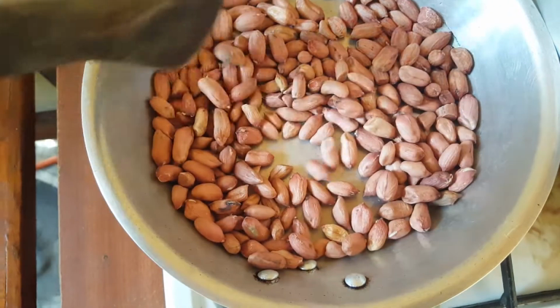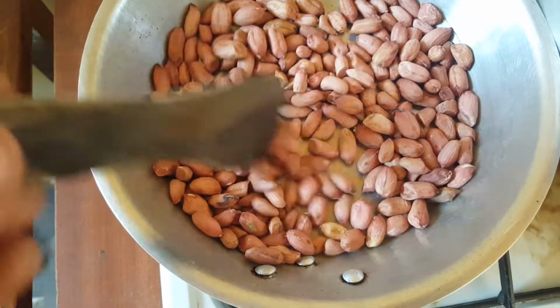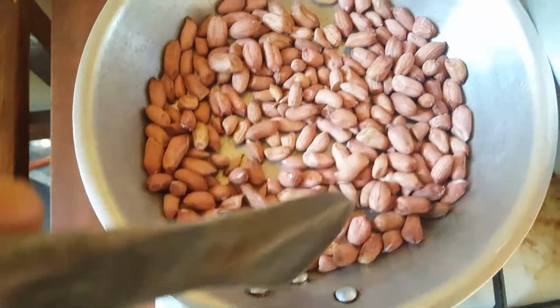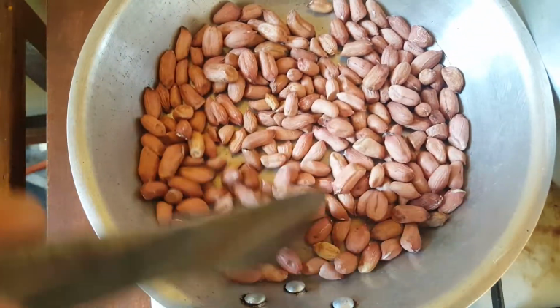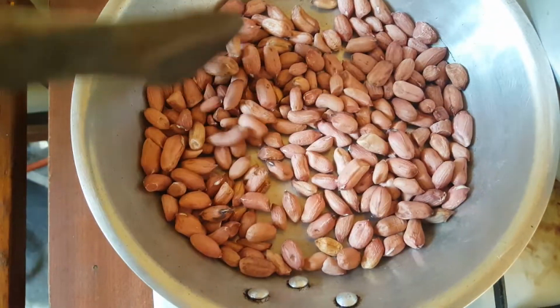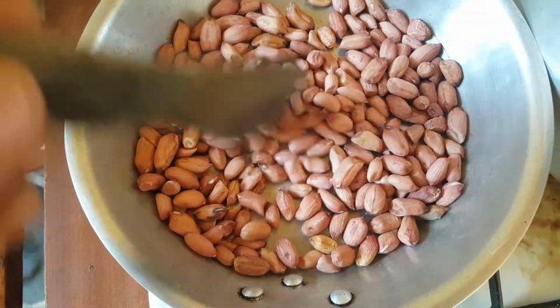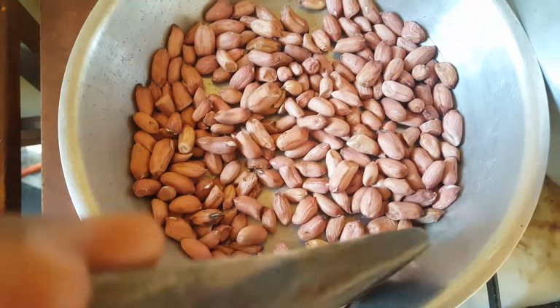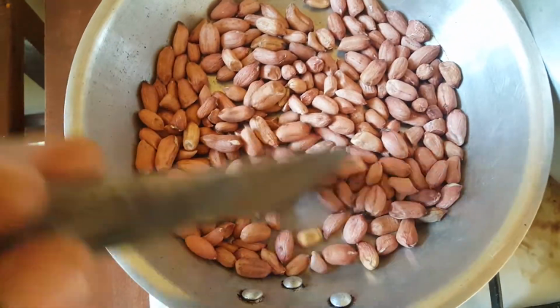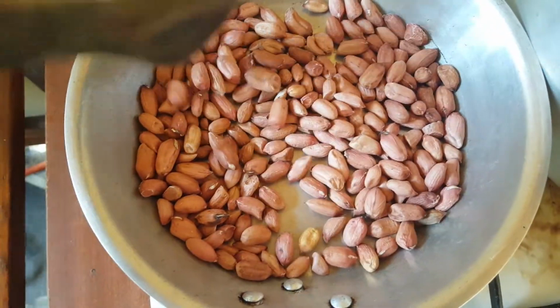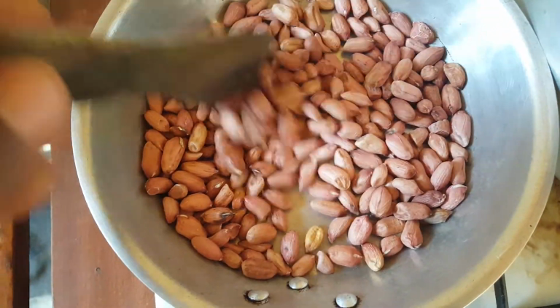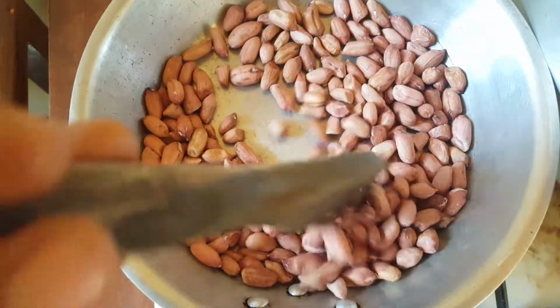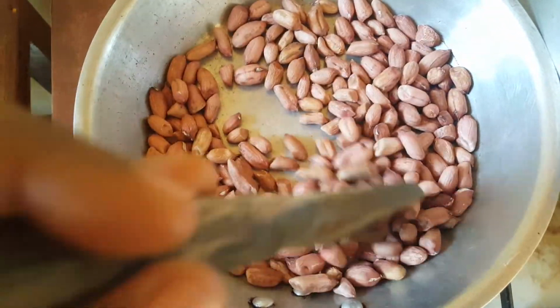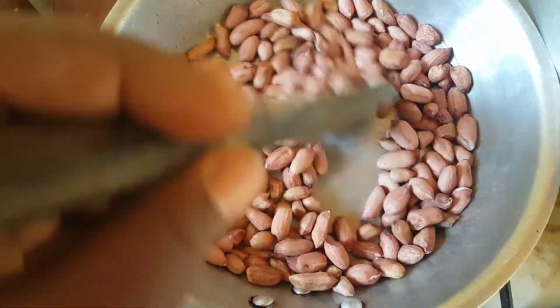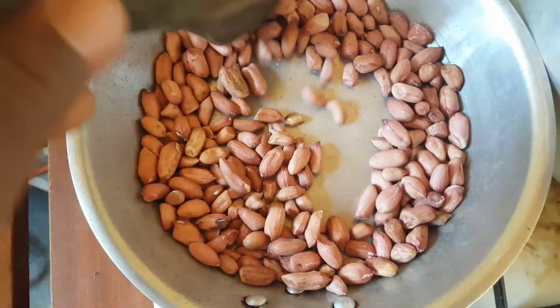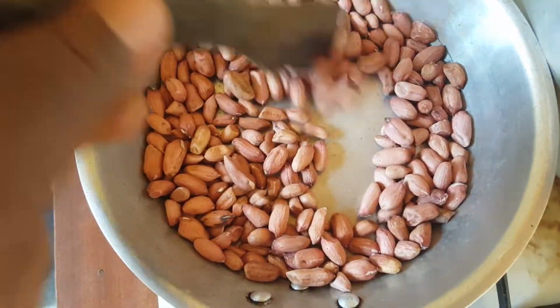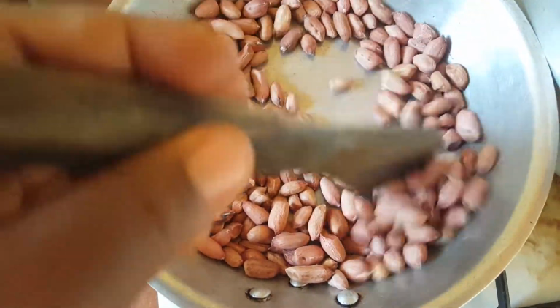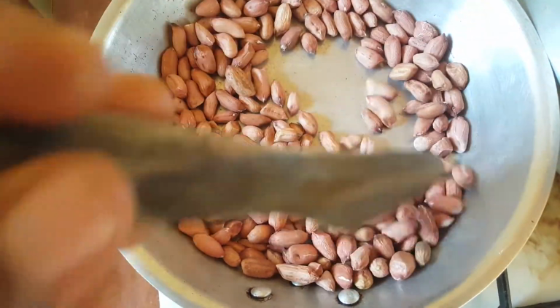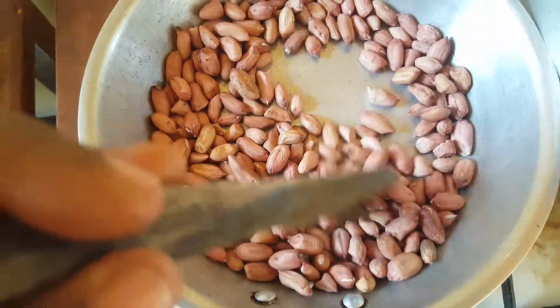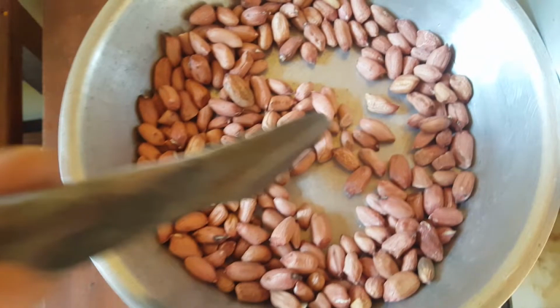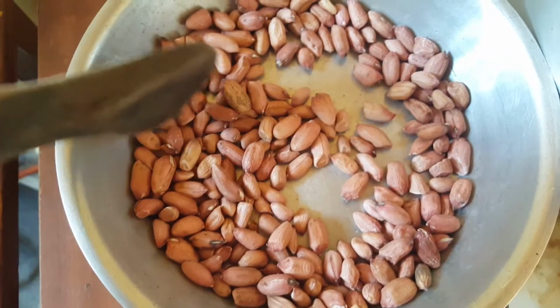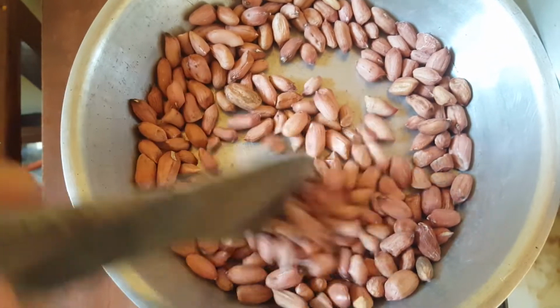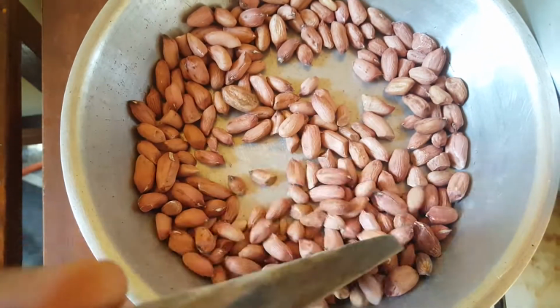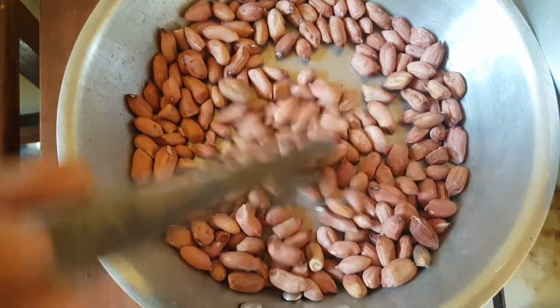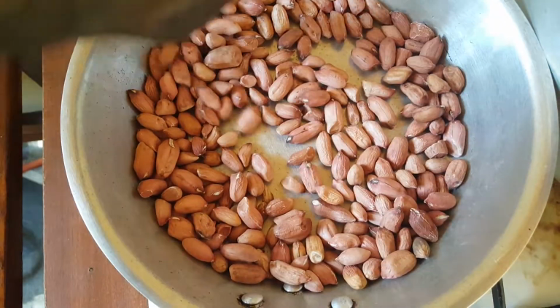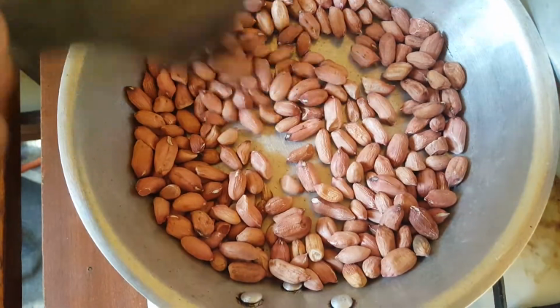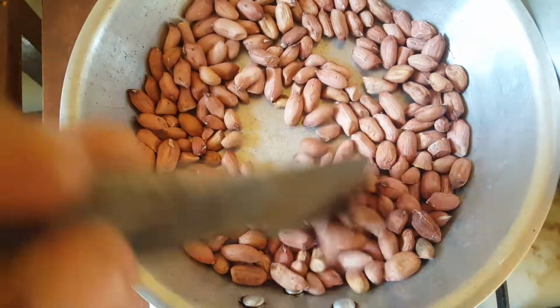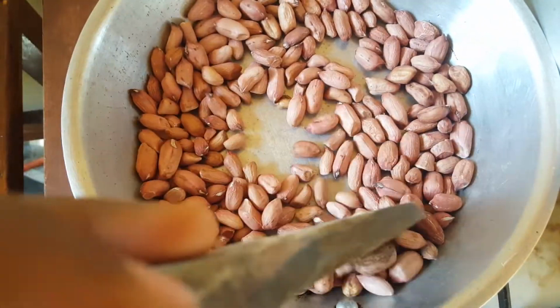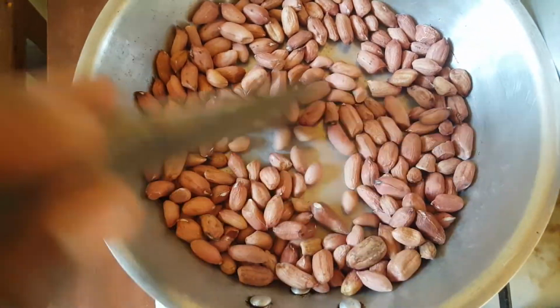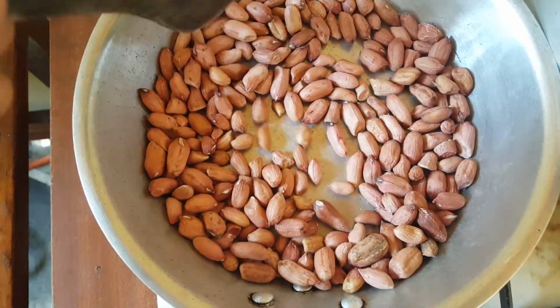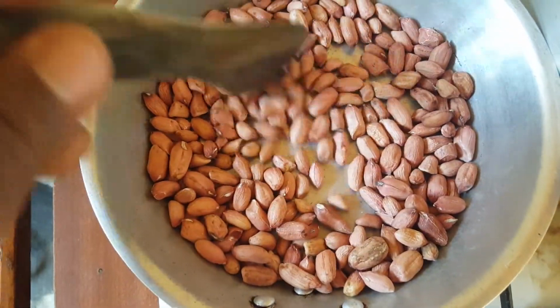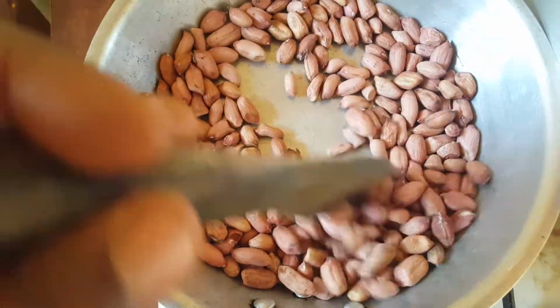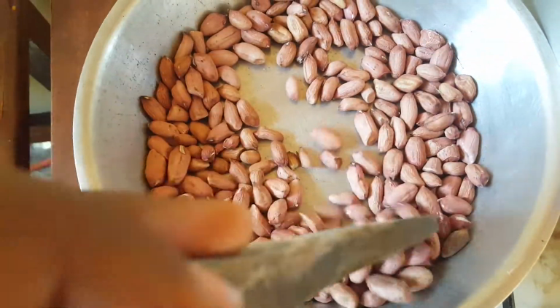What I do is just stir continuously so that the peanuts roast evenly.